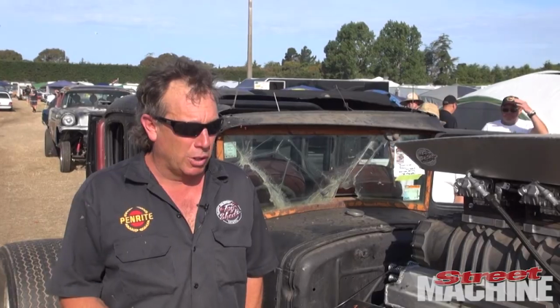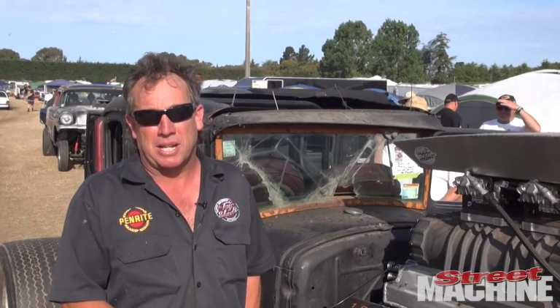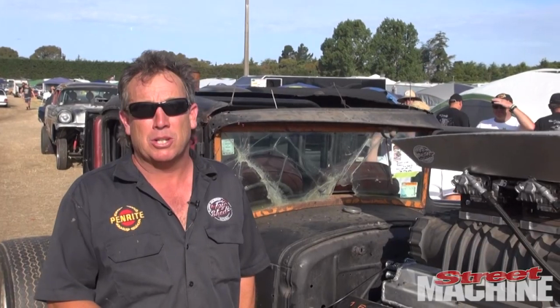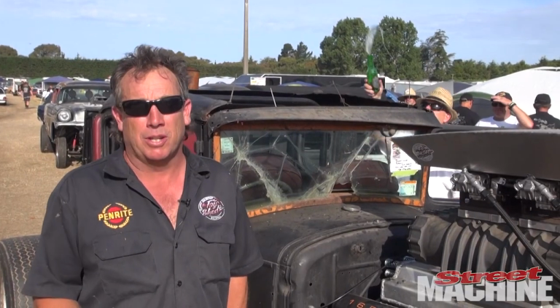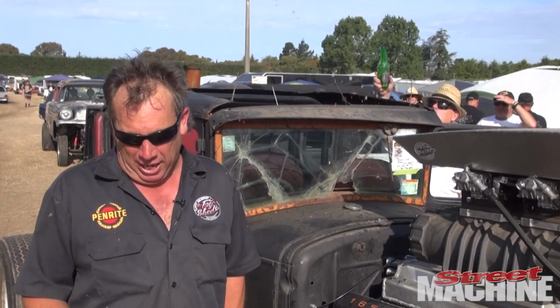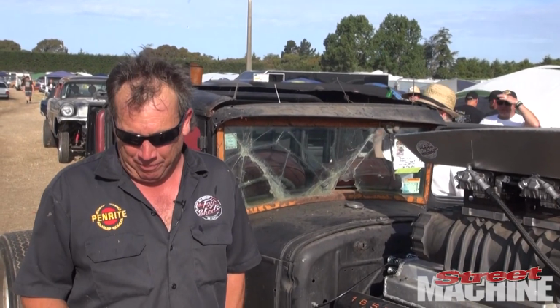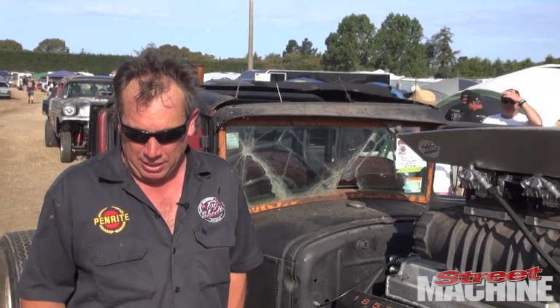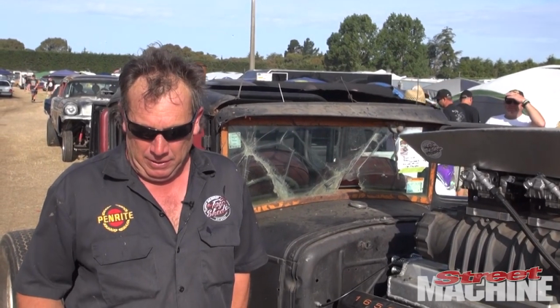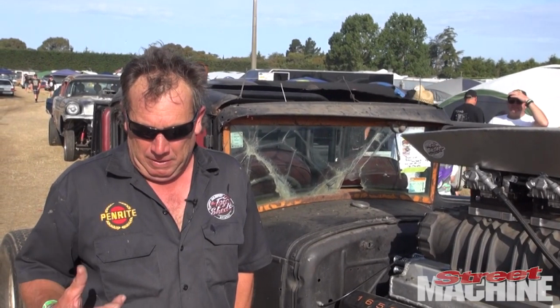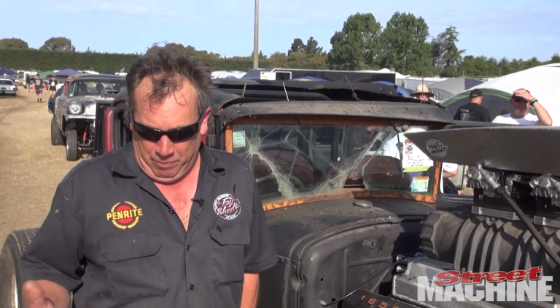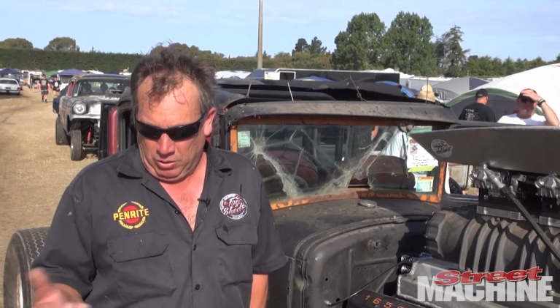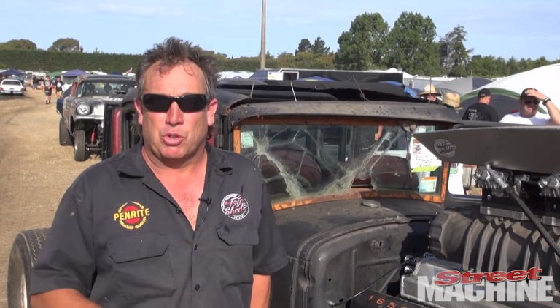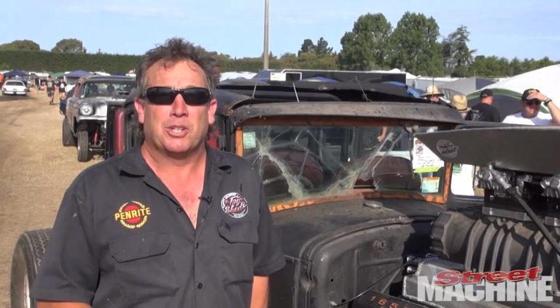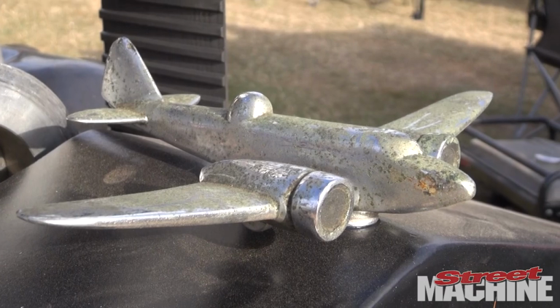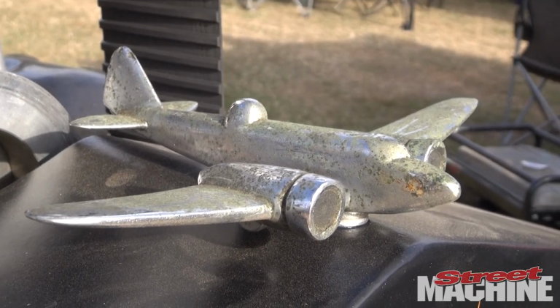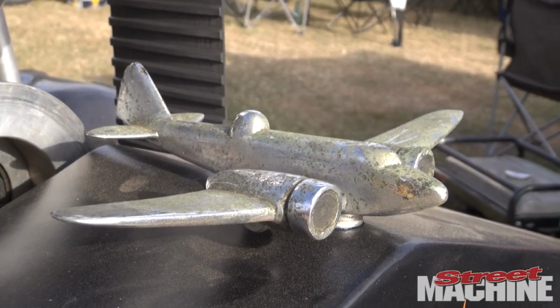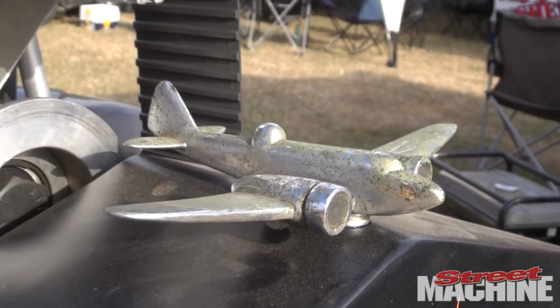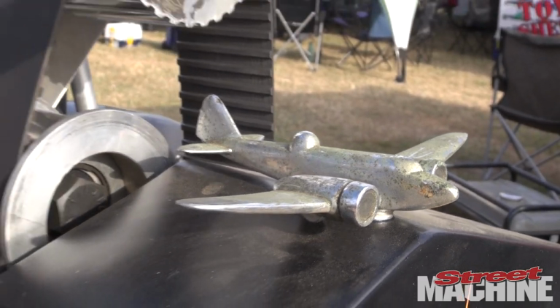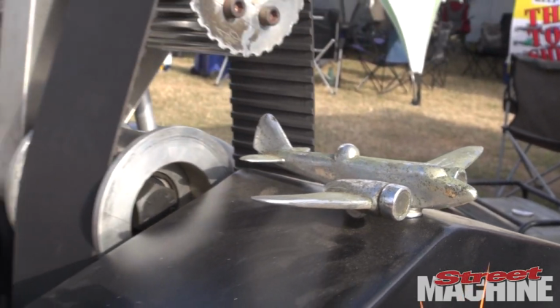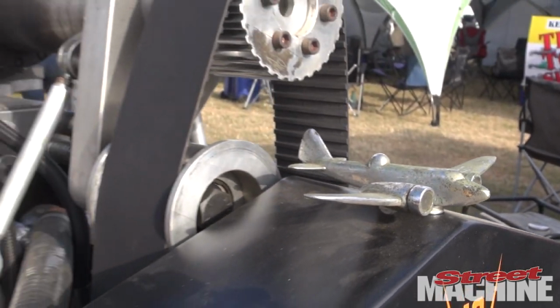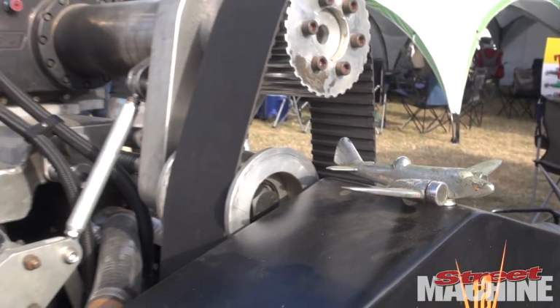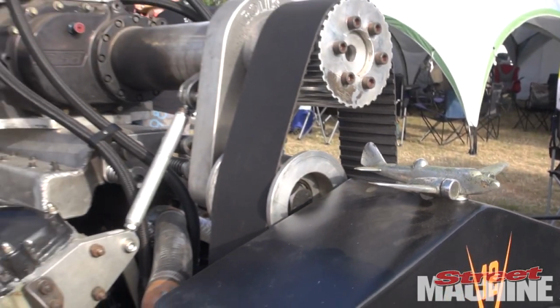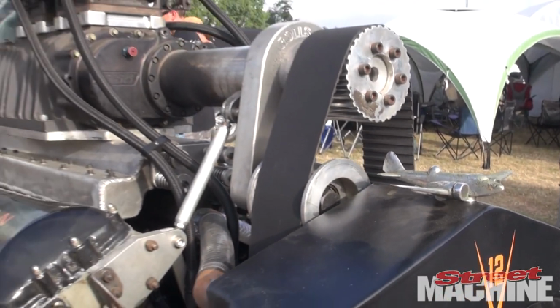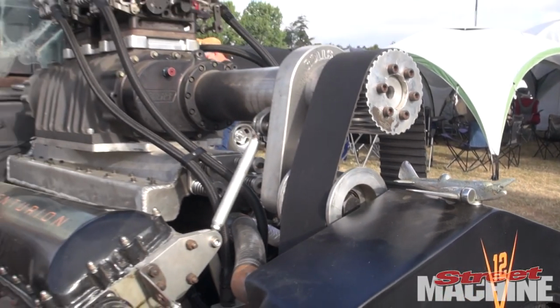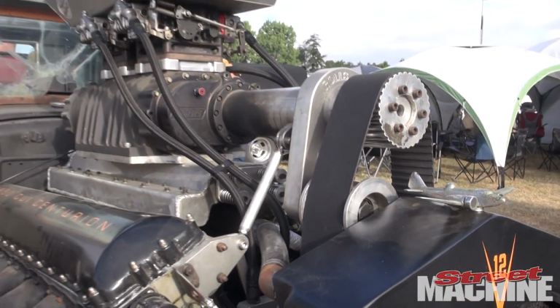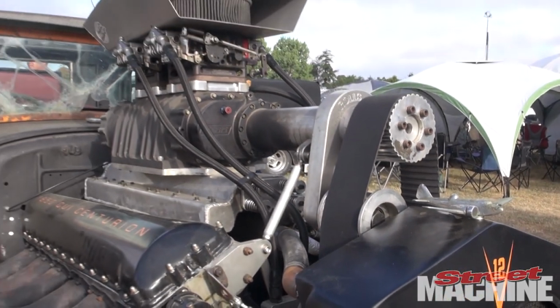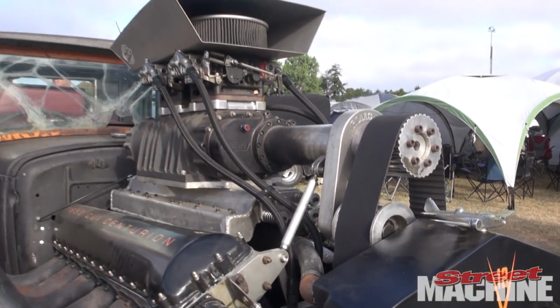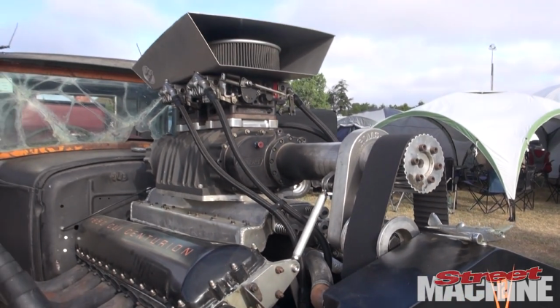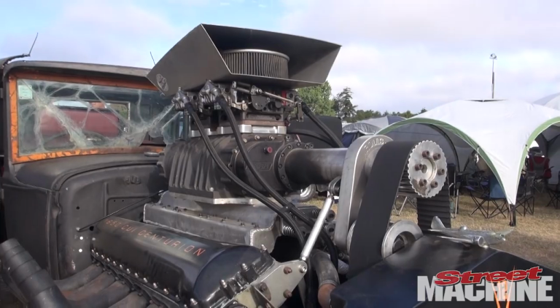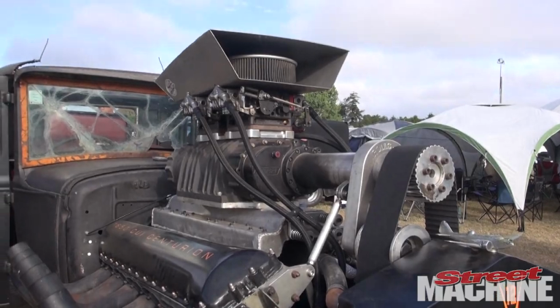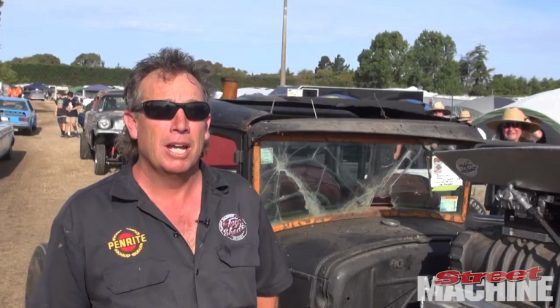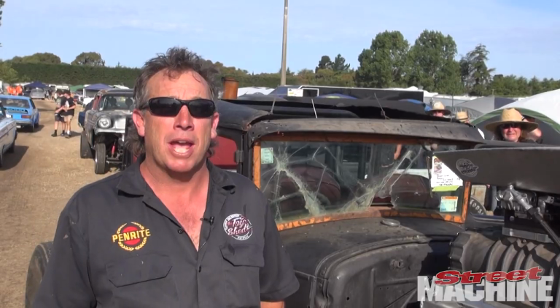Originally it's Army so everything's restricted — there's no information on it. To set the cams up there's special tools which we don't have, but a bit of guesswork and it worked out.